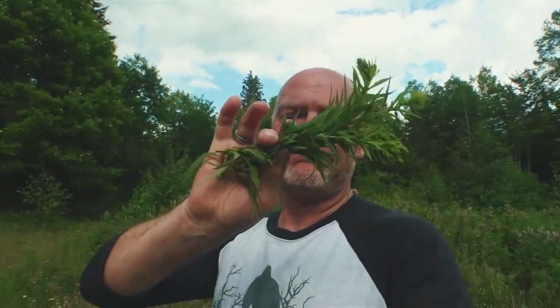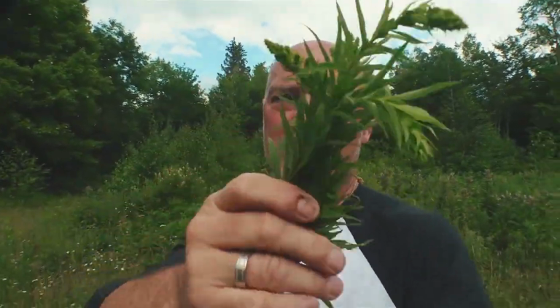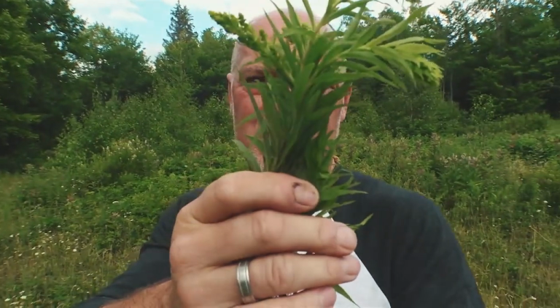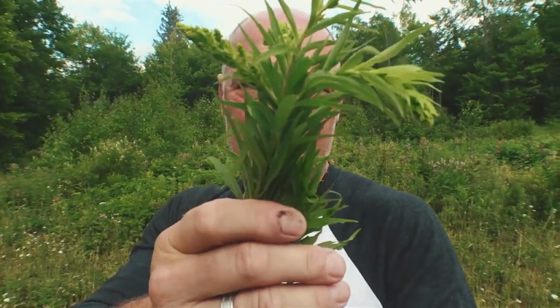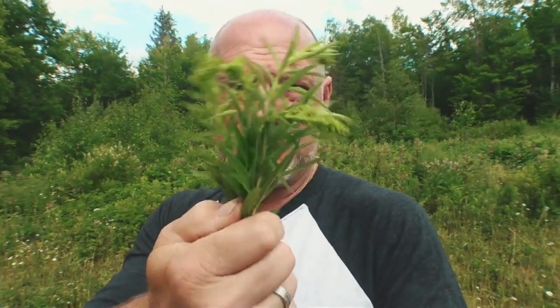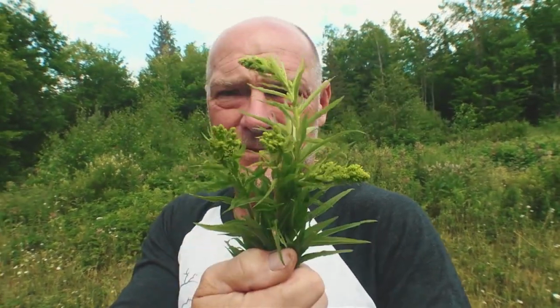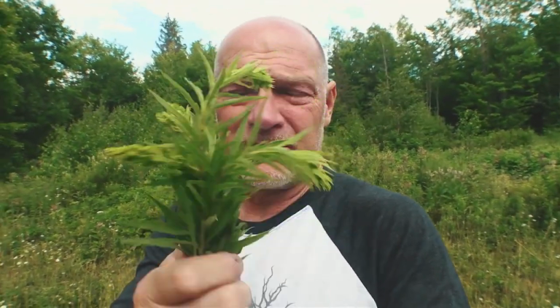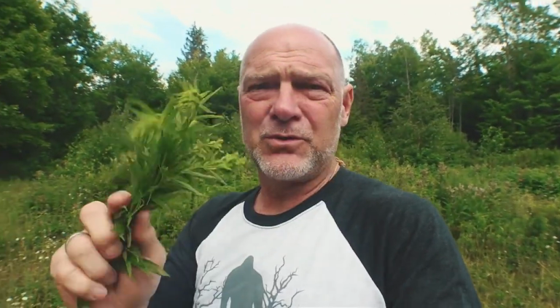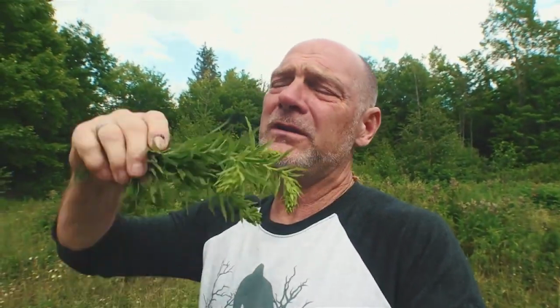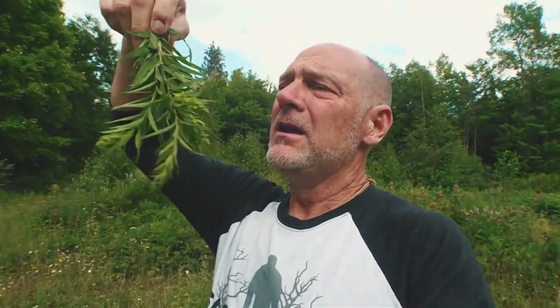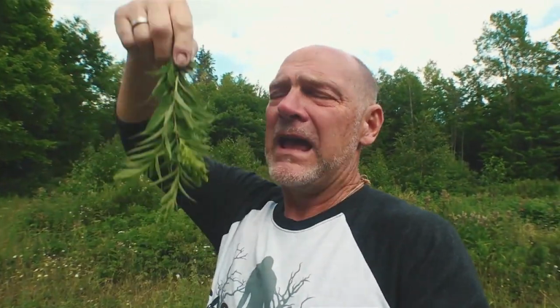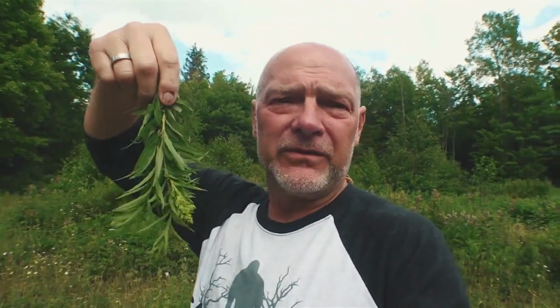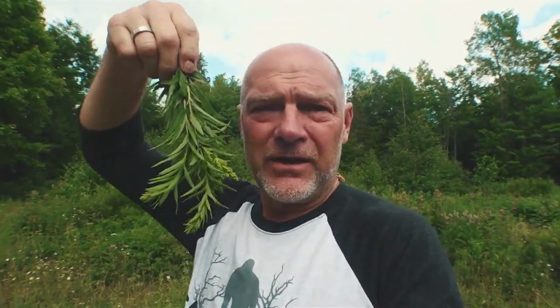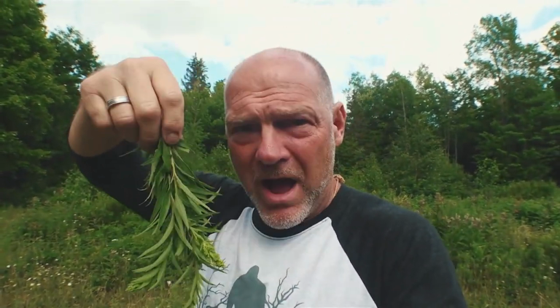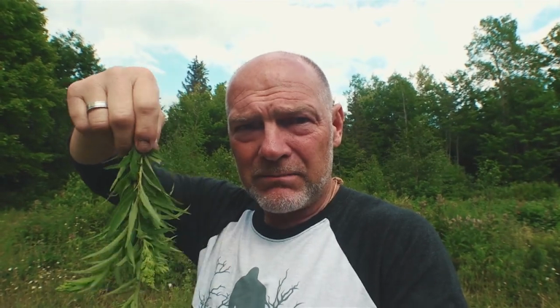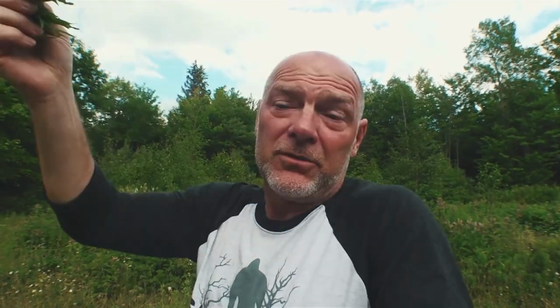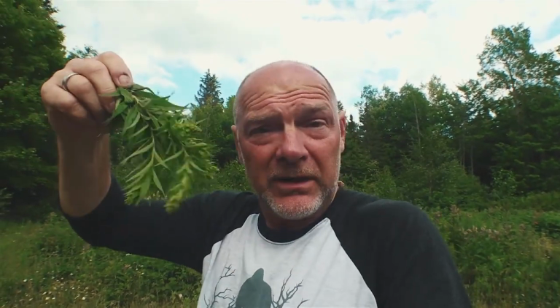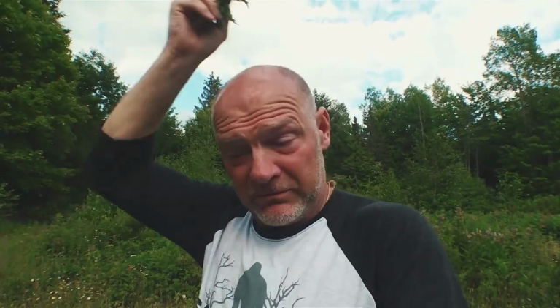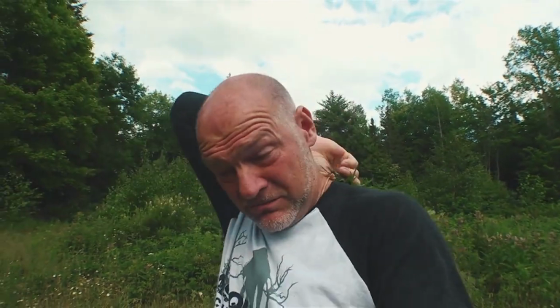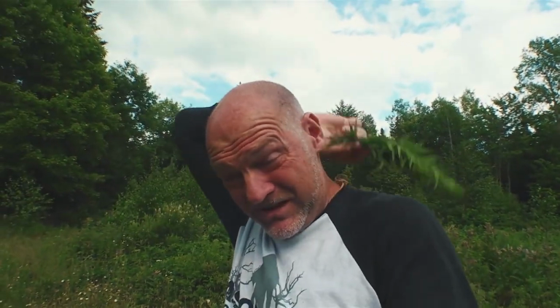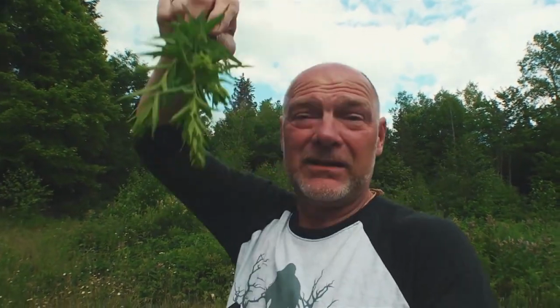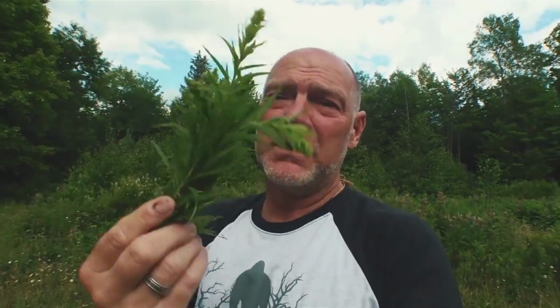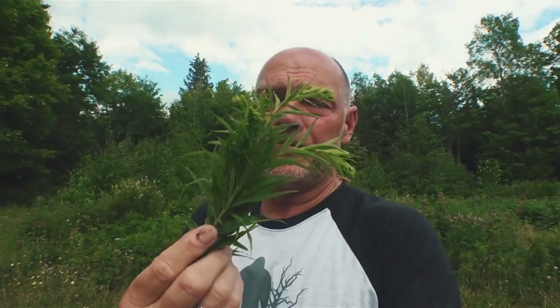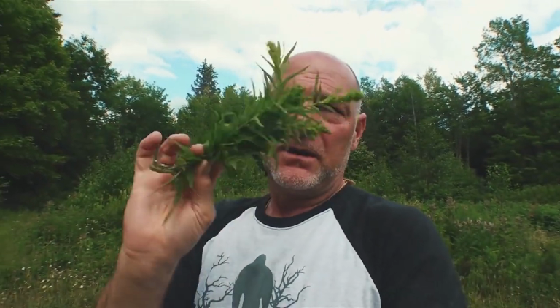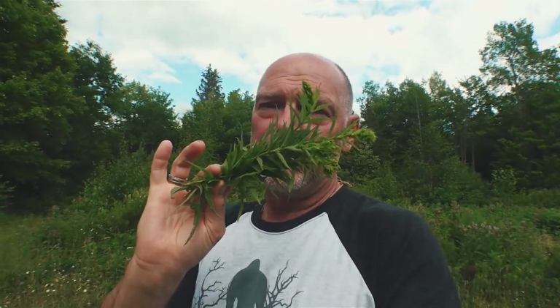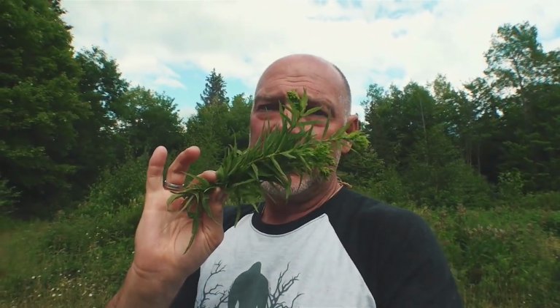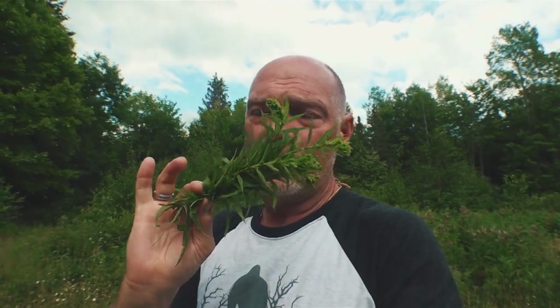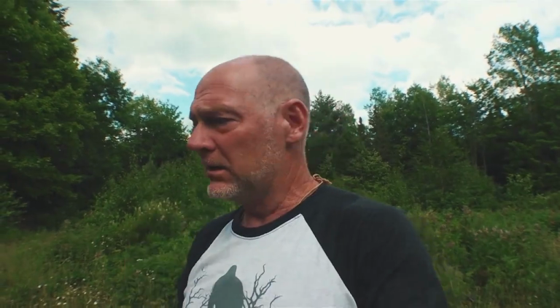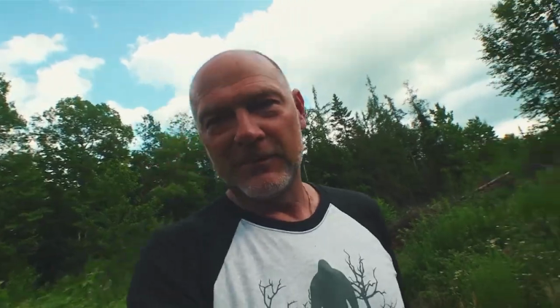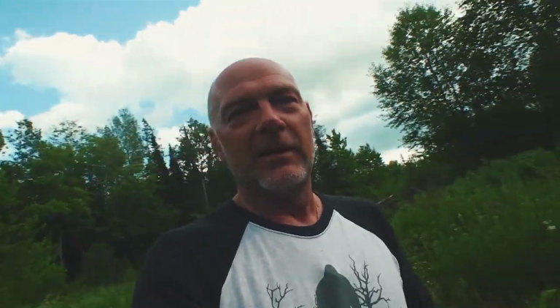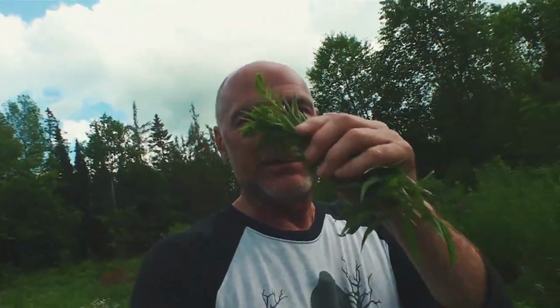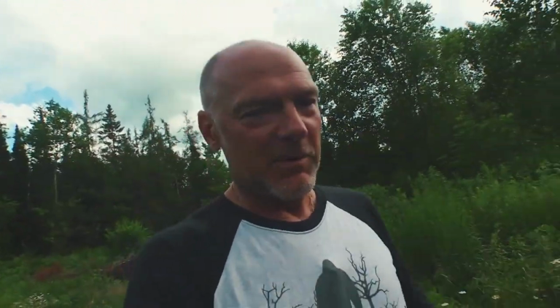There we go — that's what I'm talking about. Just some nice goldenrod tea. You can hang this and dry it and make an herbal tea with nice dry leaves, but it'll work beautifully like this as well. Let's get this tea back to Paul.